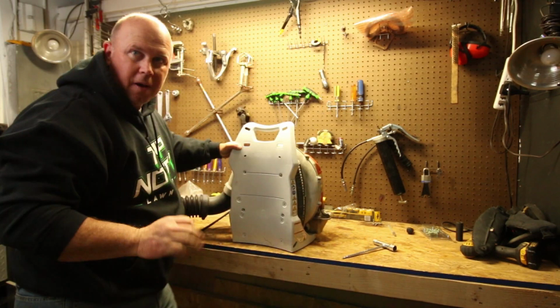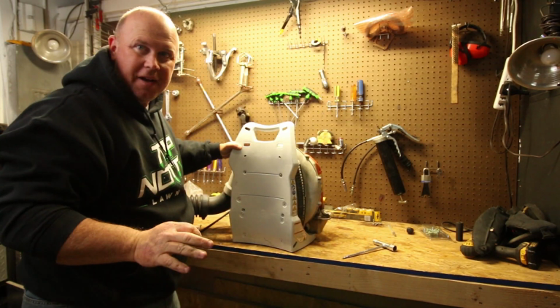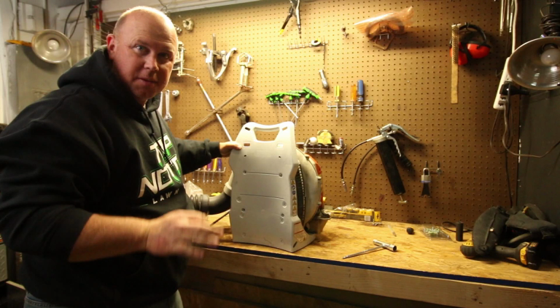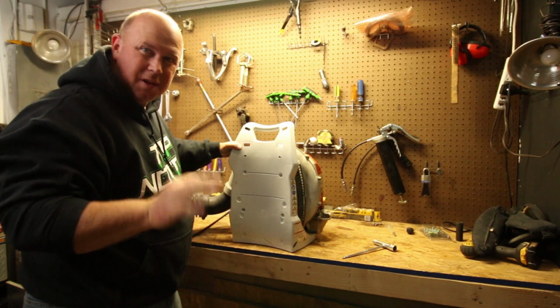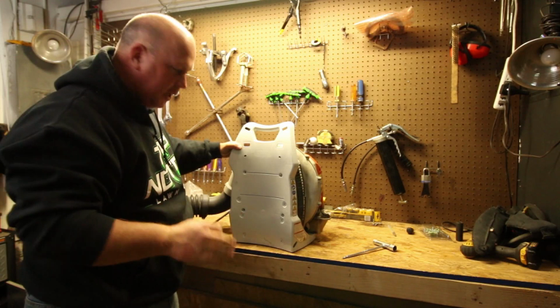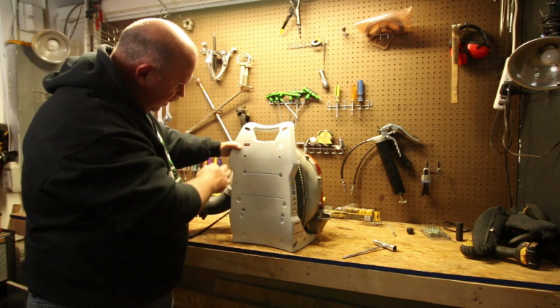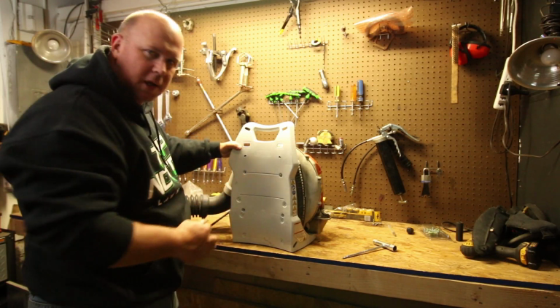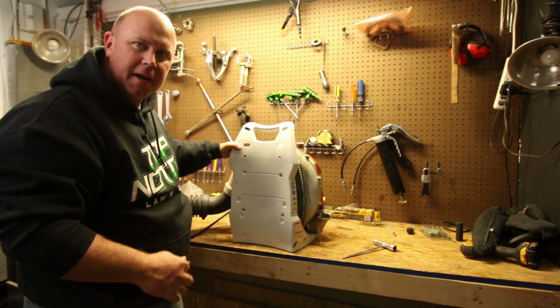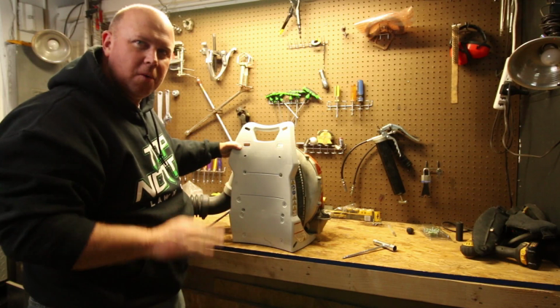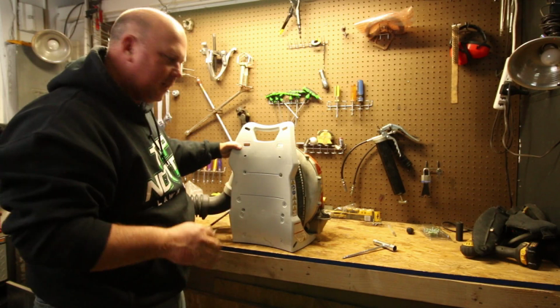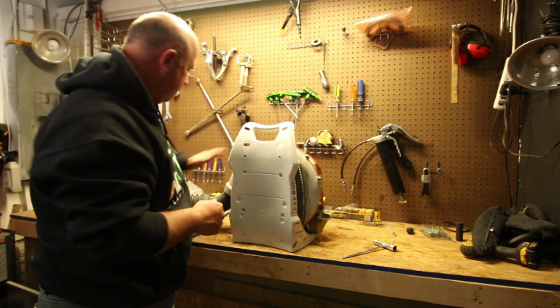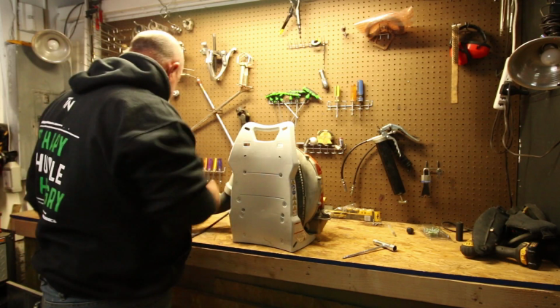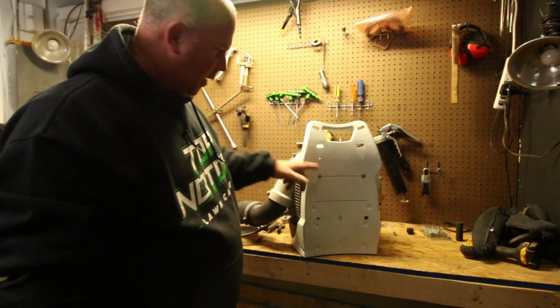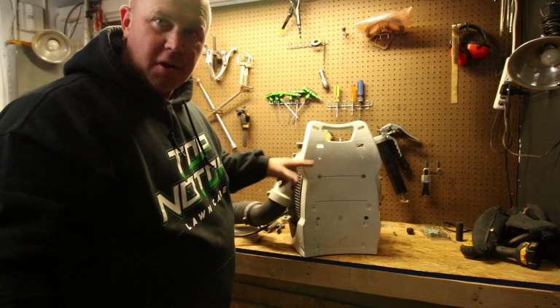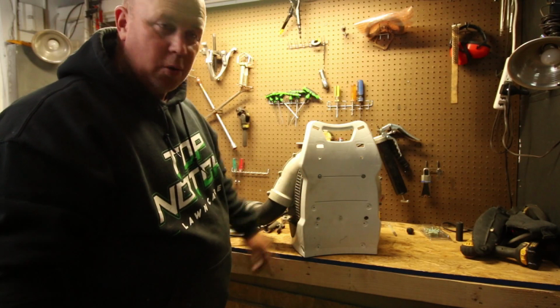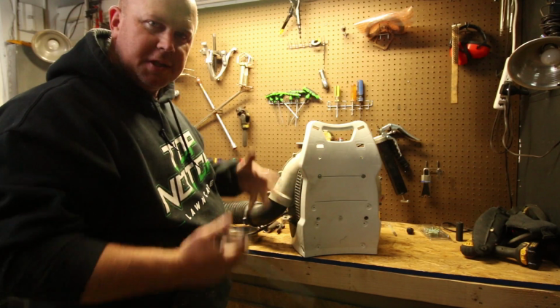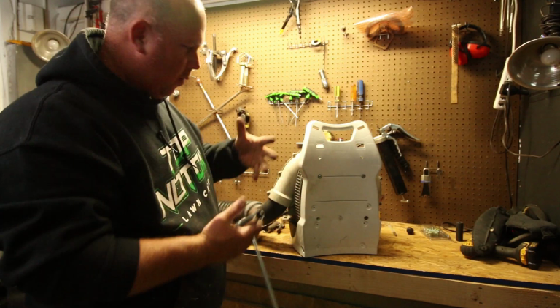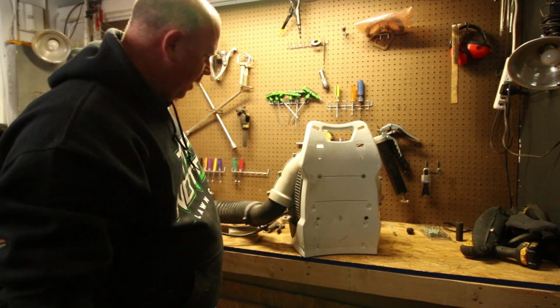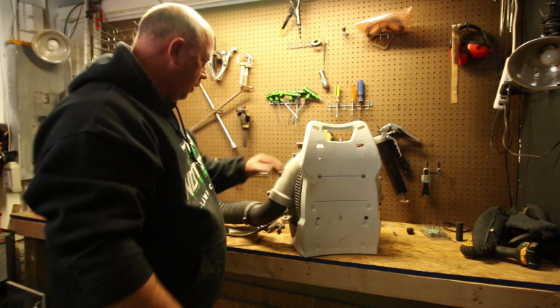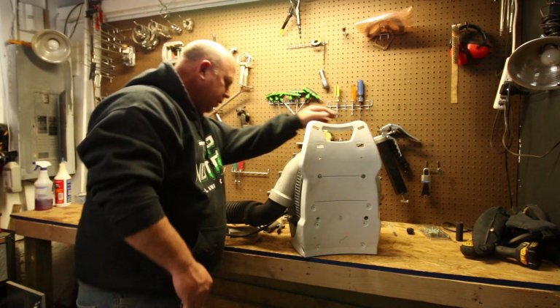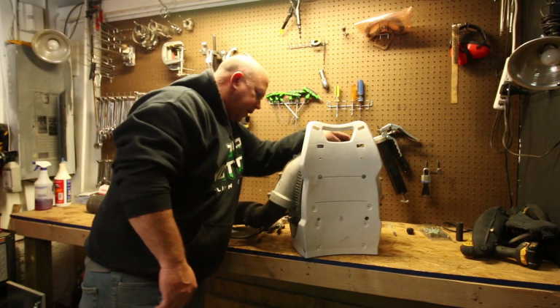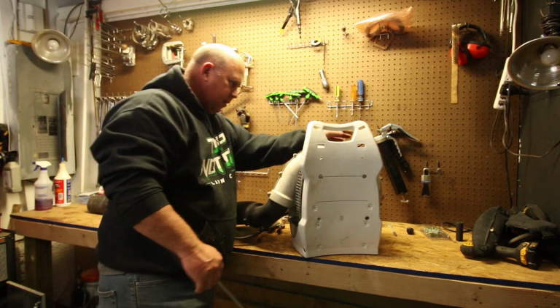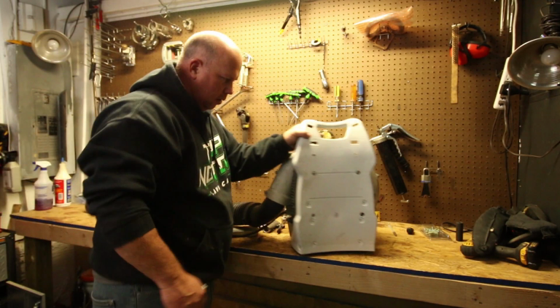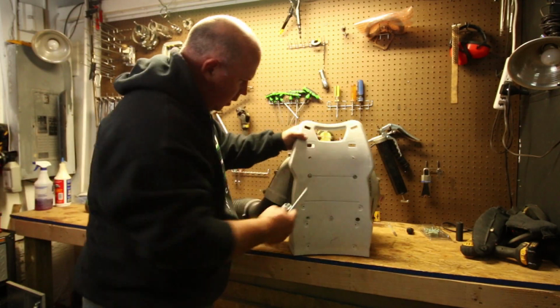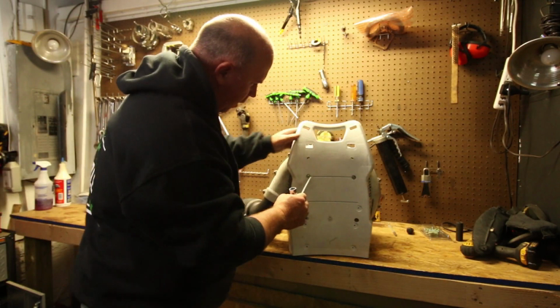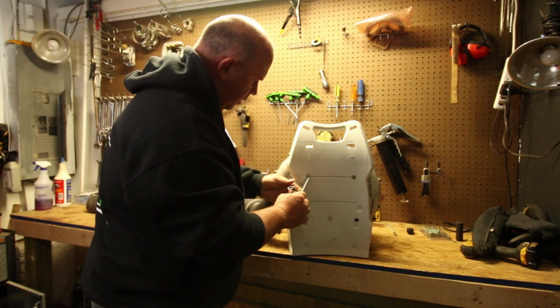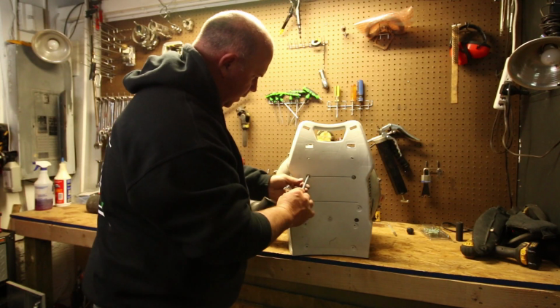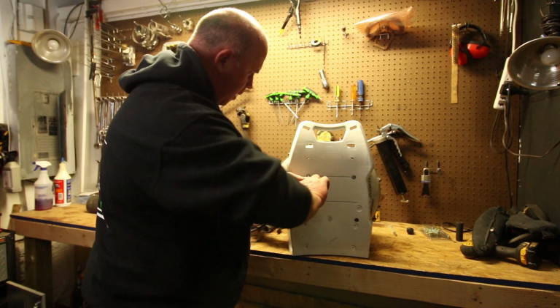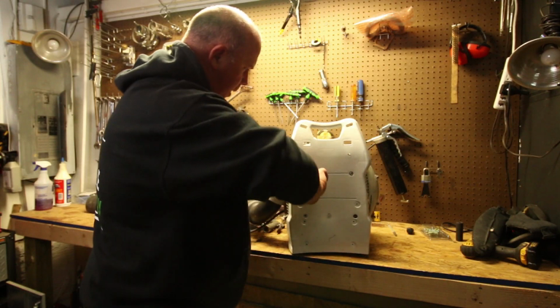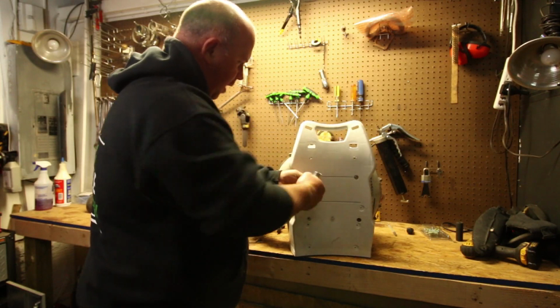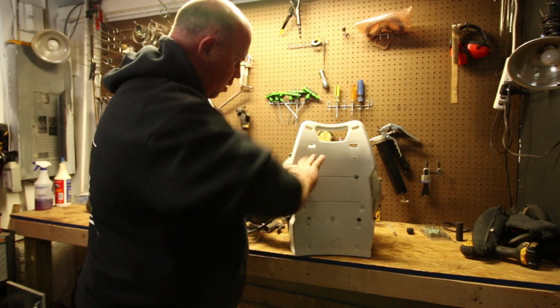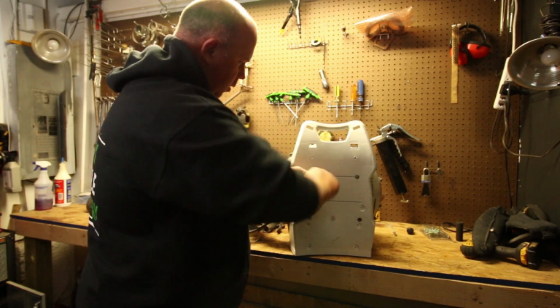I'm finding out it's a little tricky getting these holes to line back up, but we're going to get it. That one was the hardest one — it just did not want to line up, but we got it. Now all we've got to do is tighten the rest of them up and put the straps back on and we're golden.